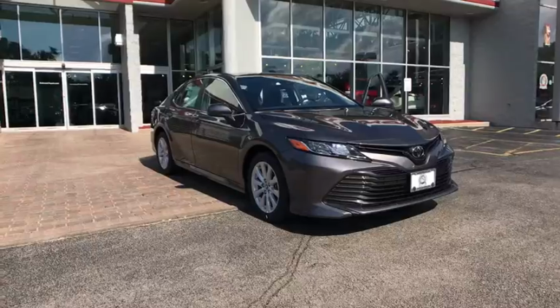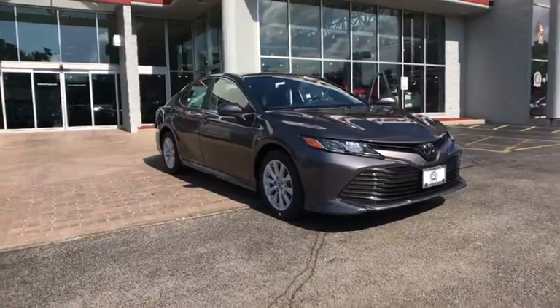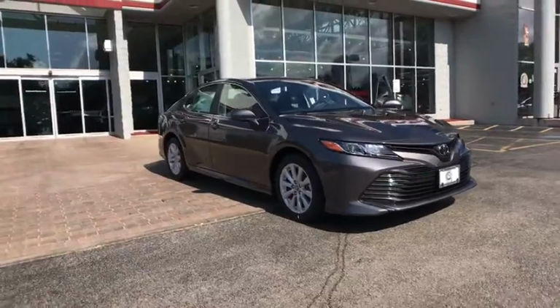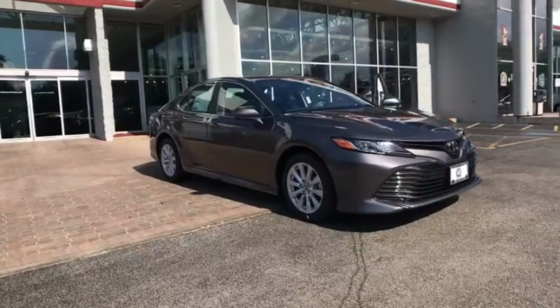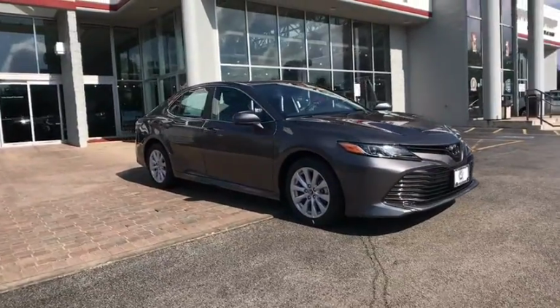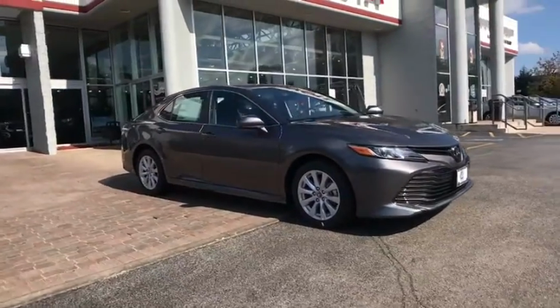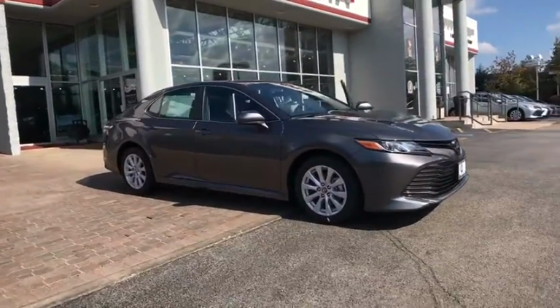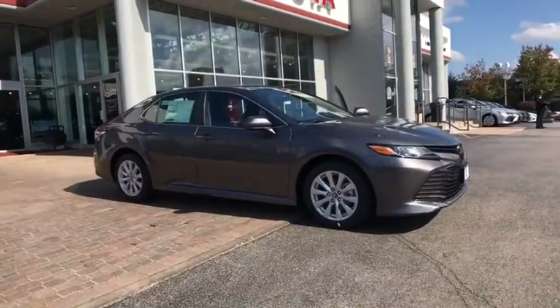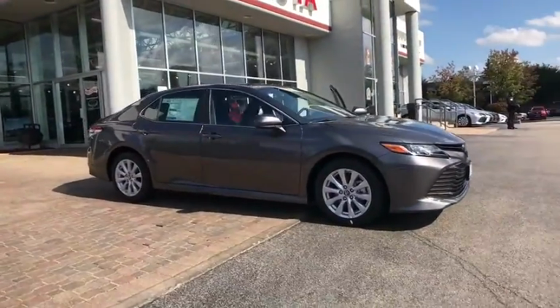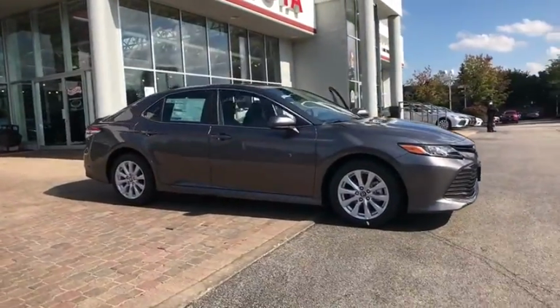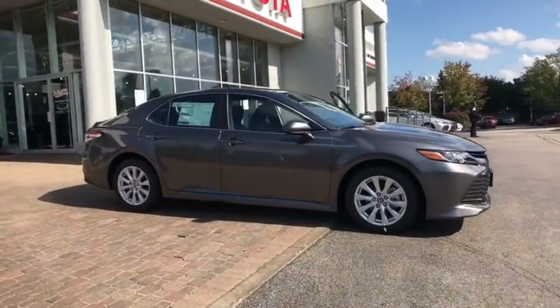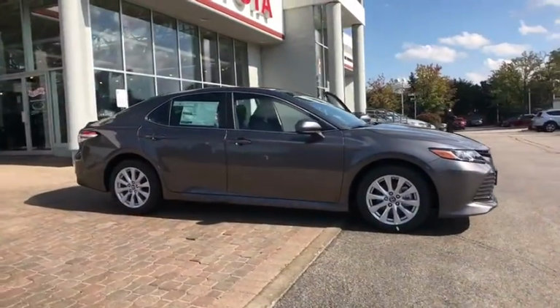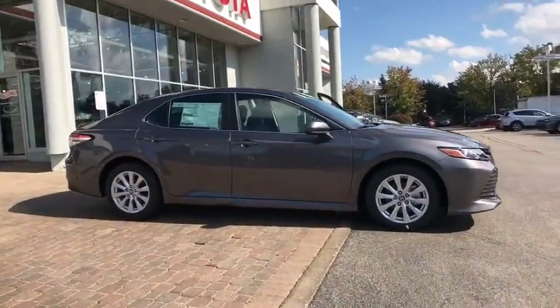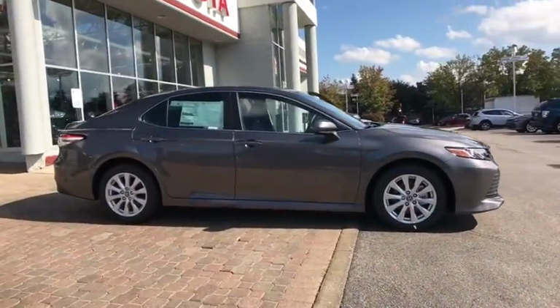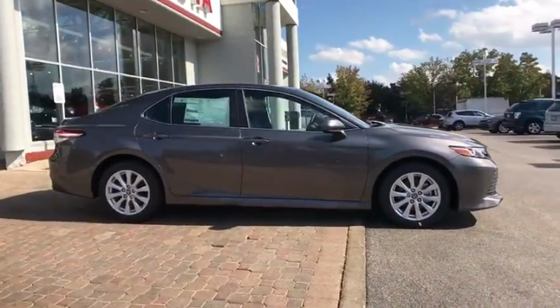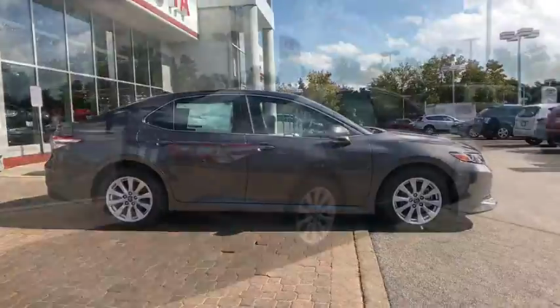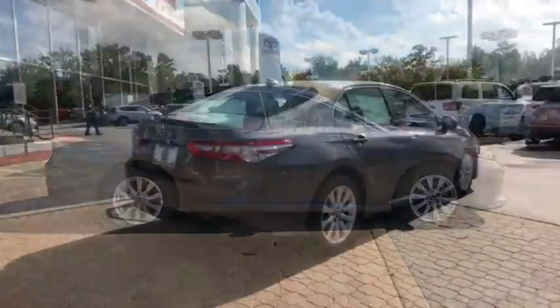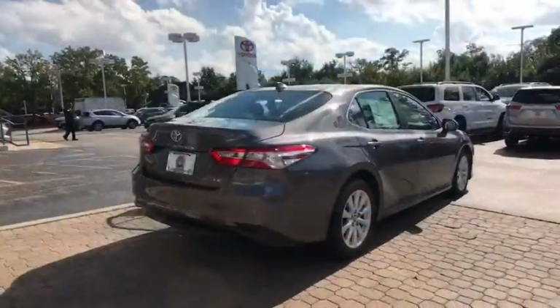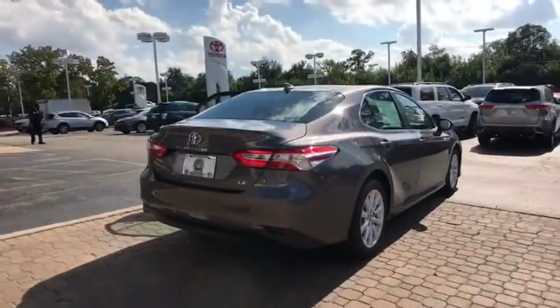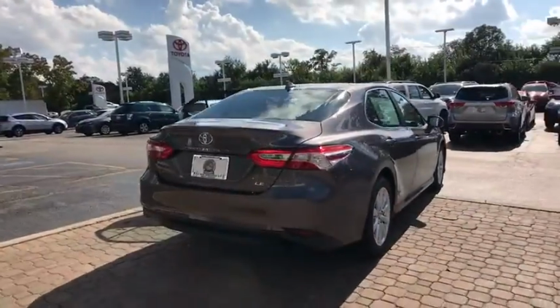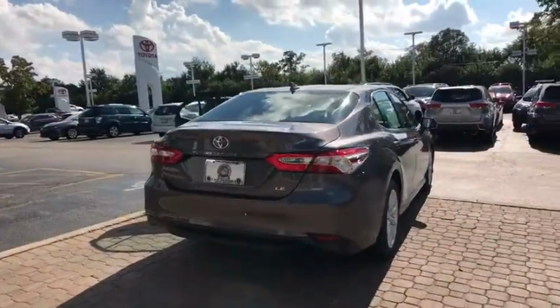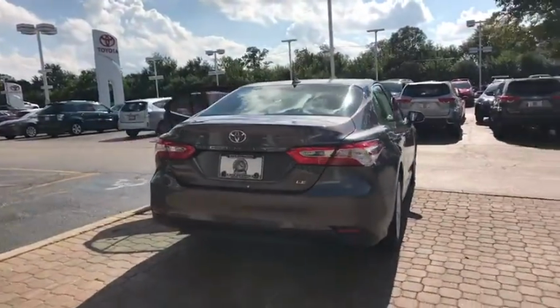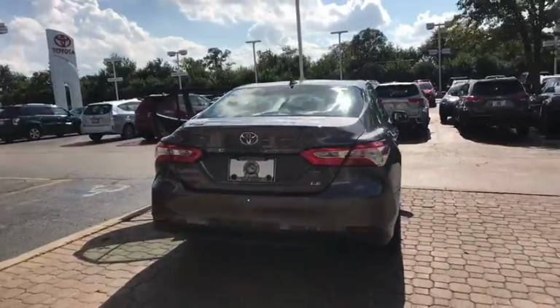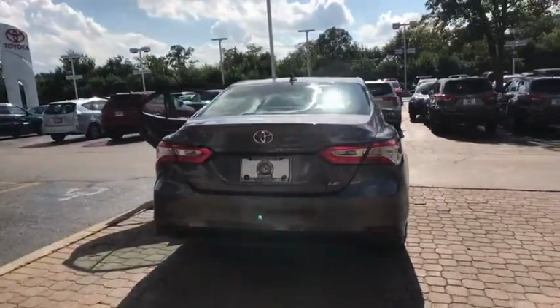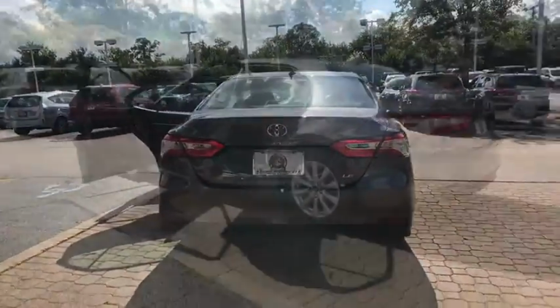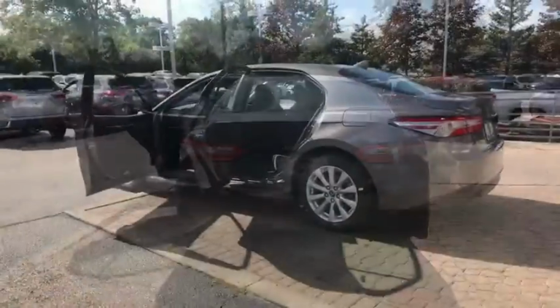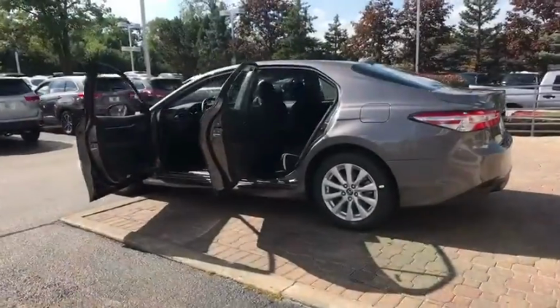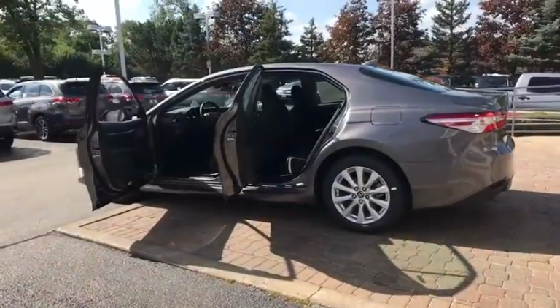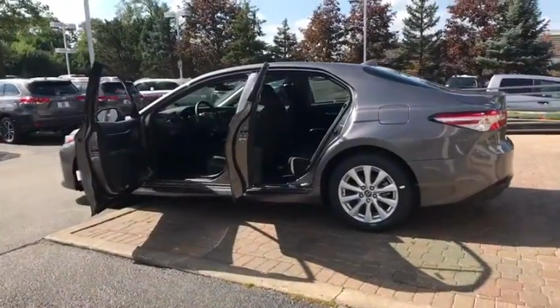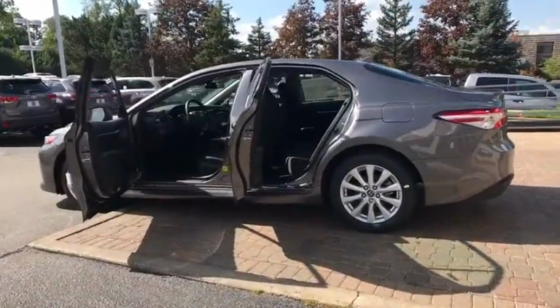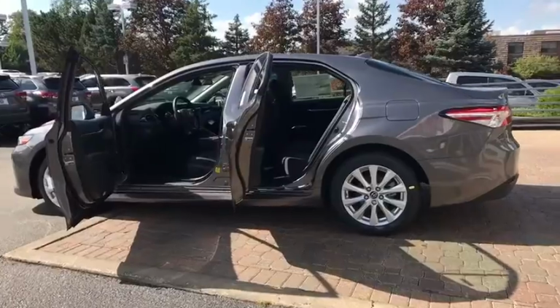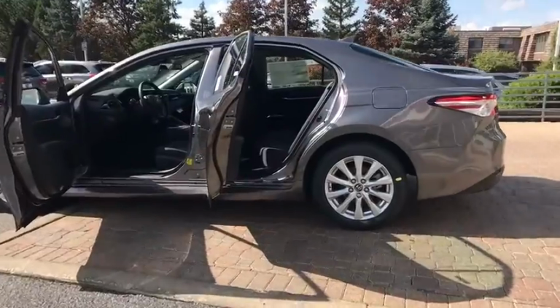2019 Toyota Camry. The Toyota Camry is an affordable mid-size car — reliable and great, a comfortable commuter car. Here are some of this vehicle's great options.